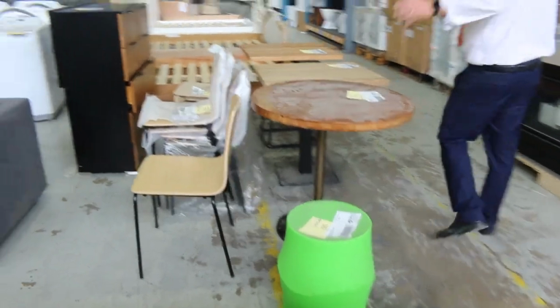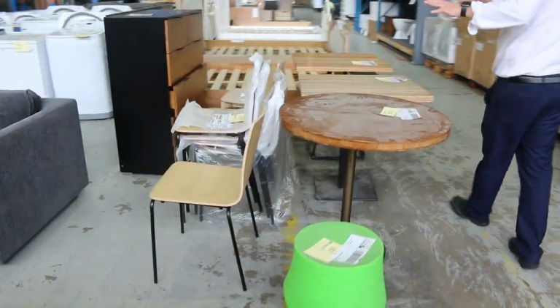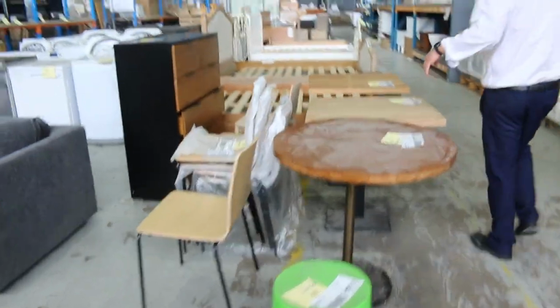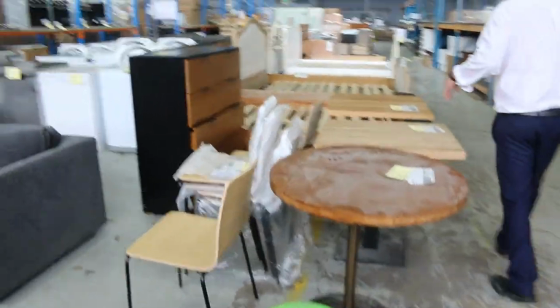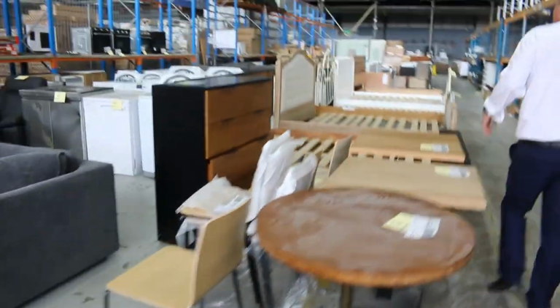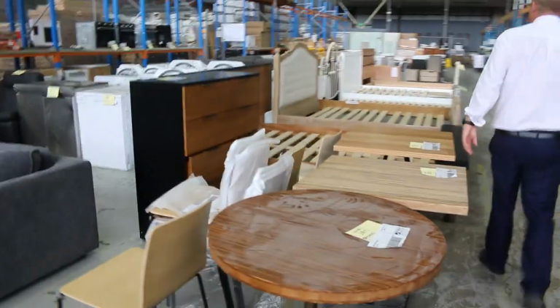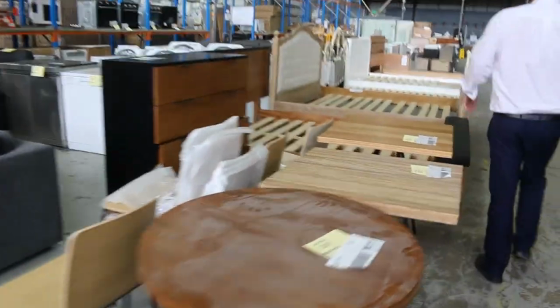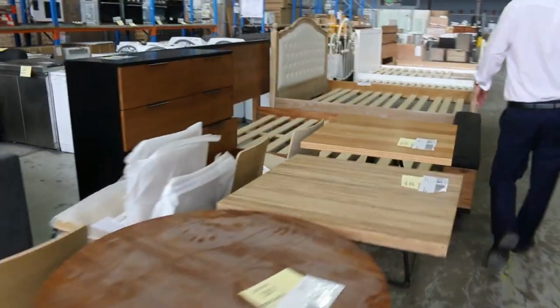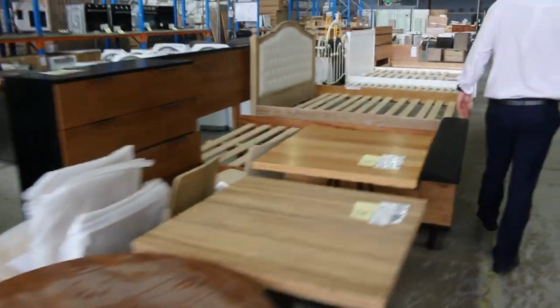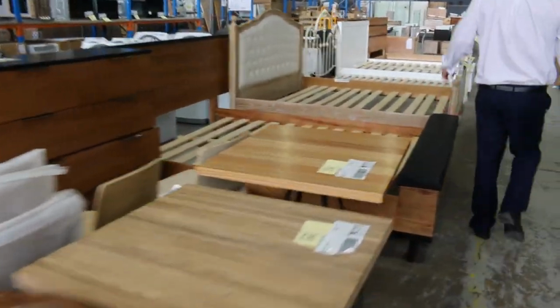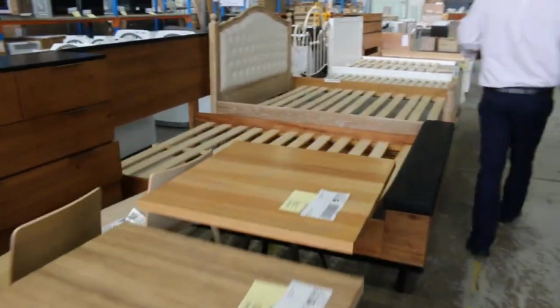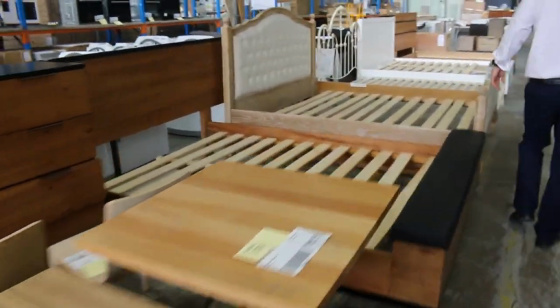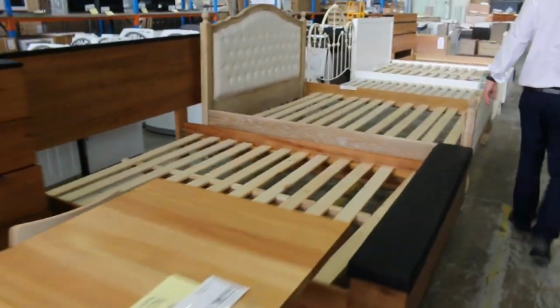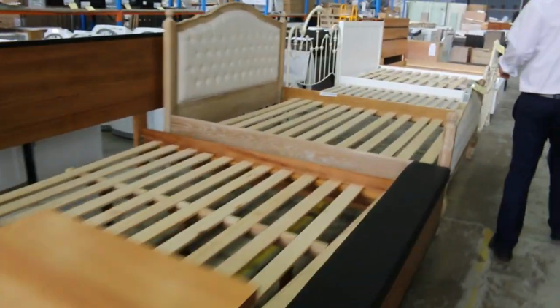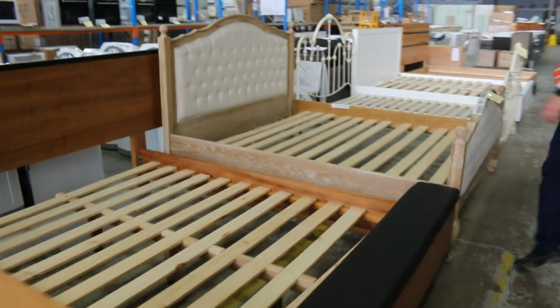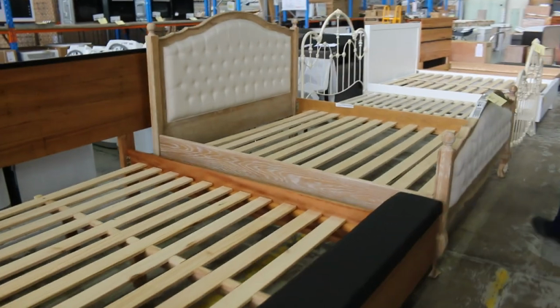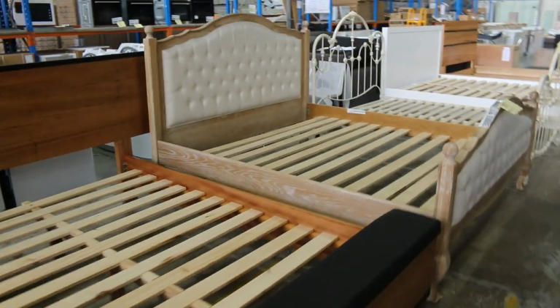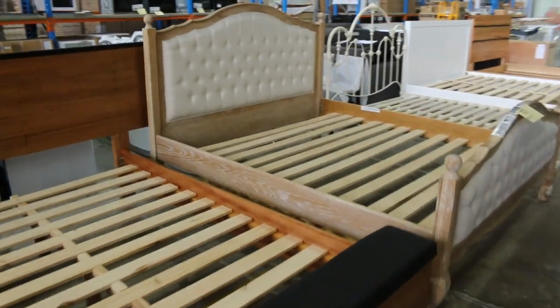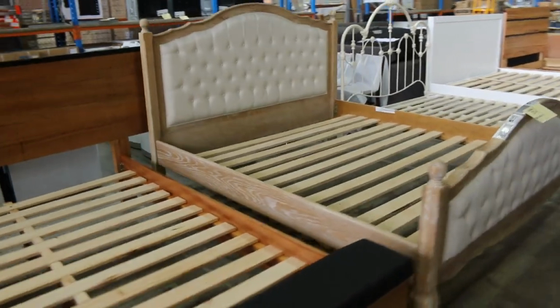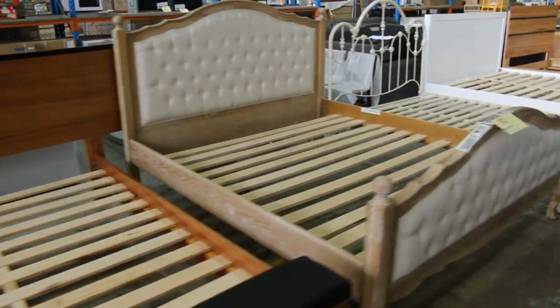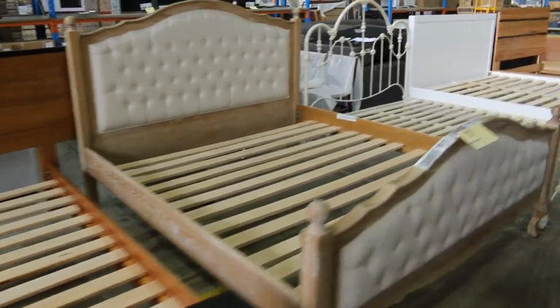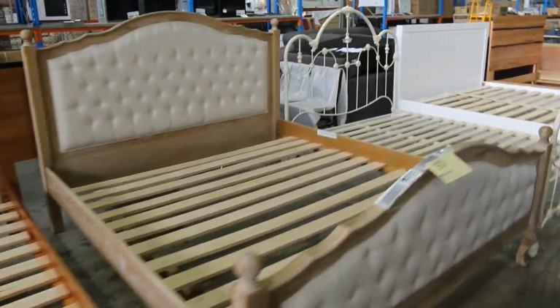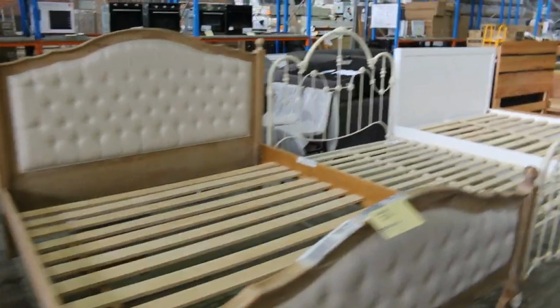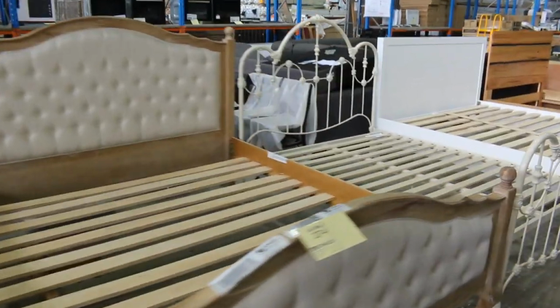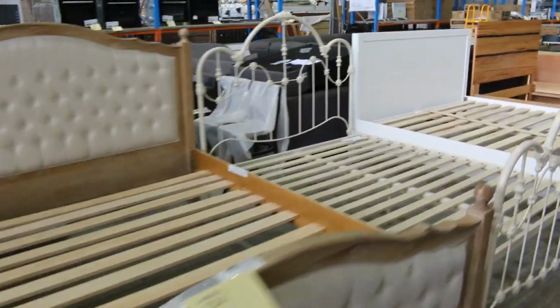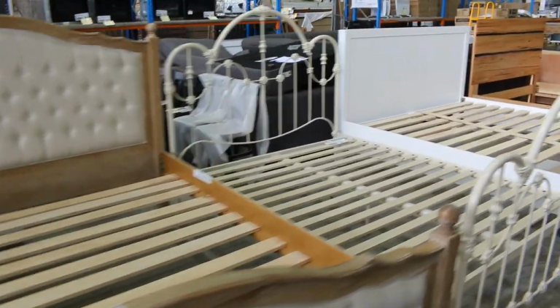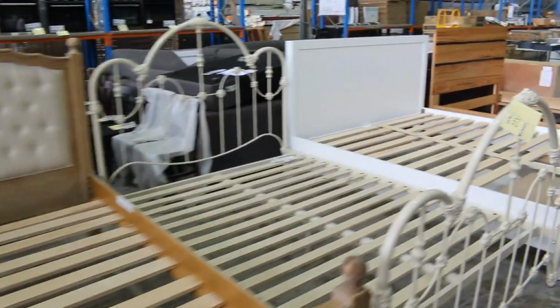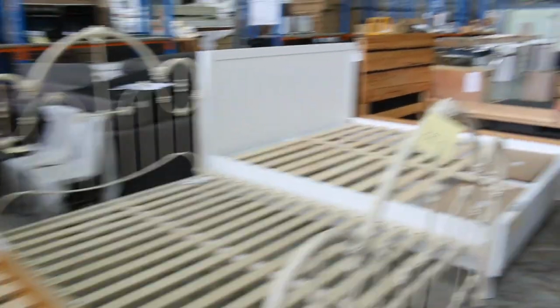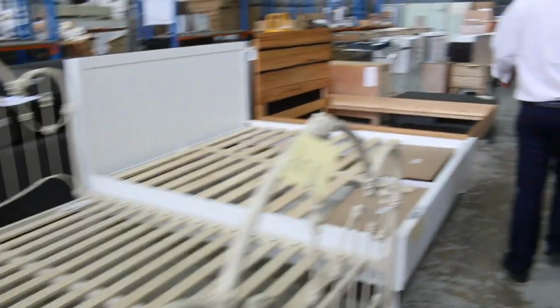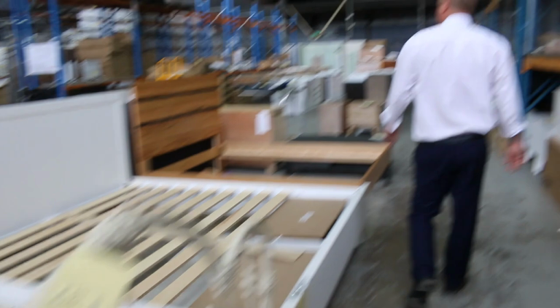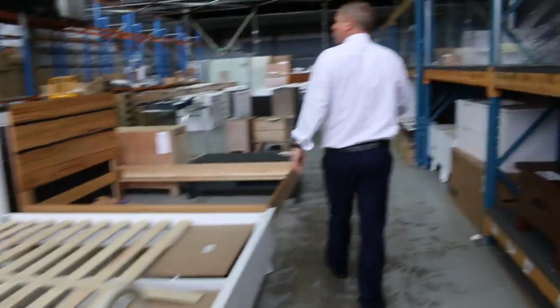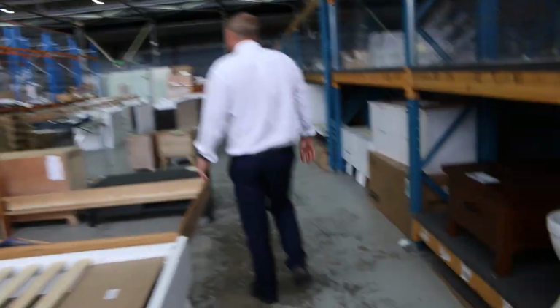We've got a couple of bed frames as well. Bed frames have been moving pretty fast, but there are a few of those left — pretty nice going all the way through there.